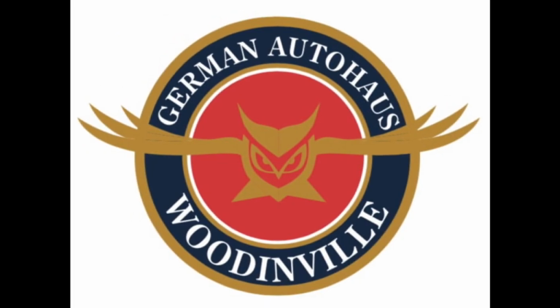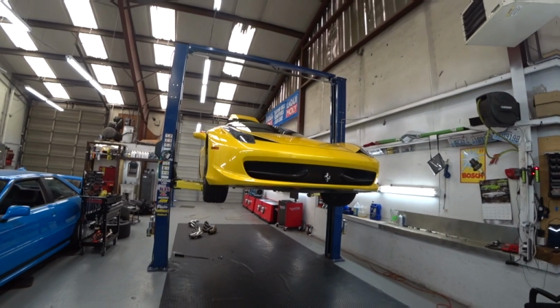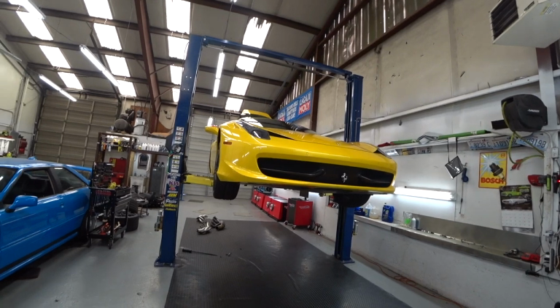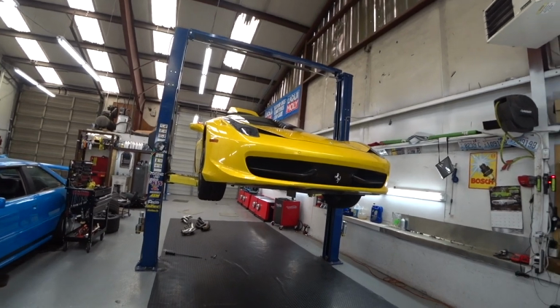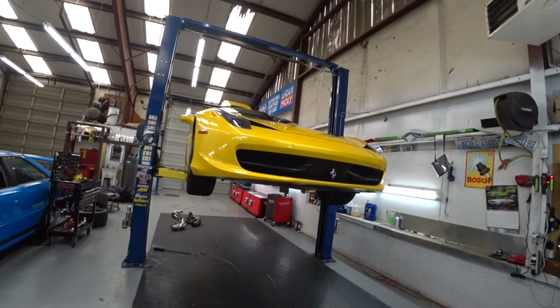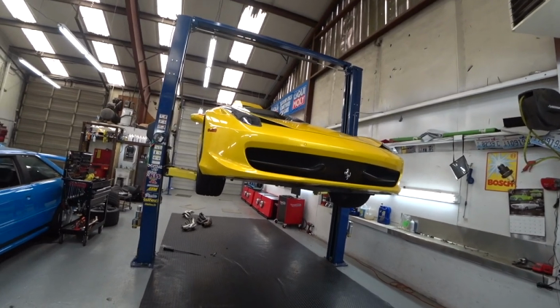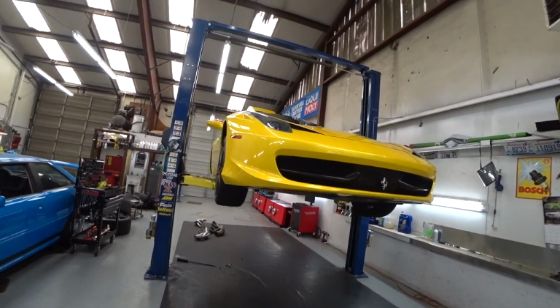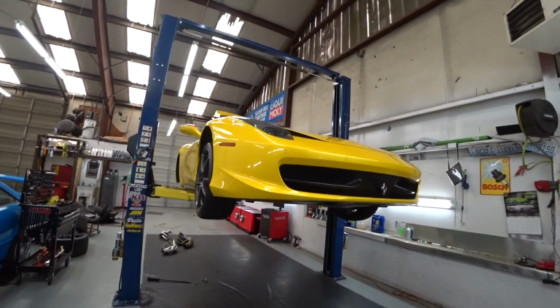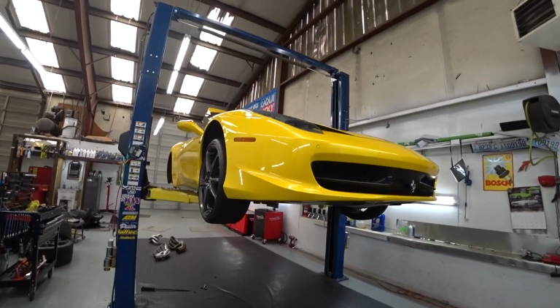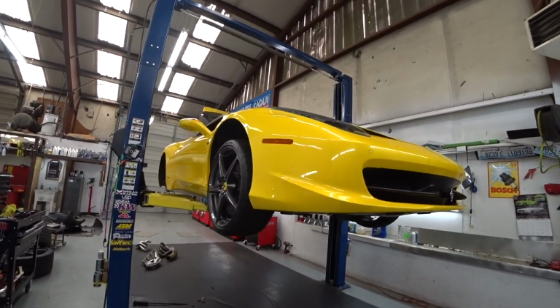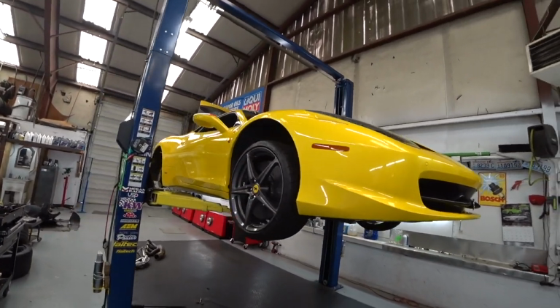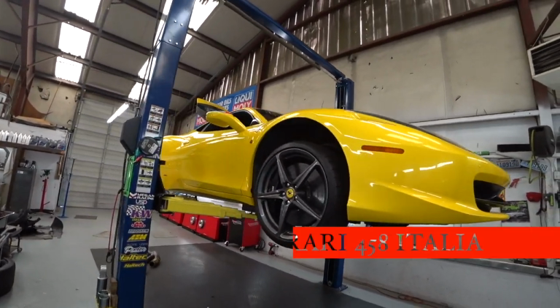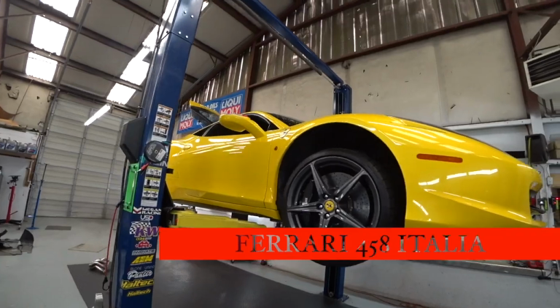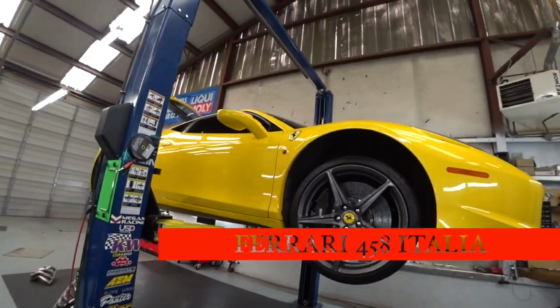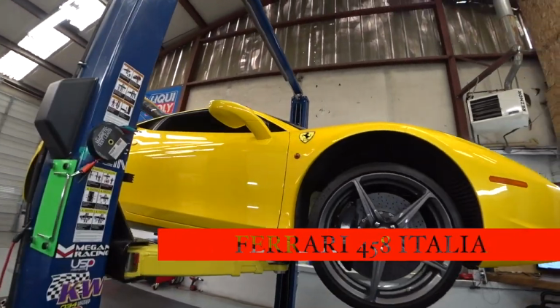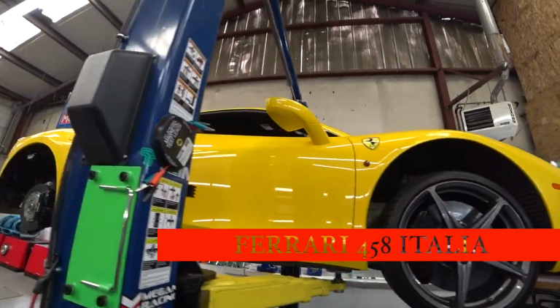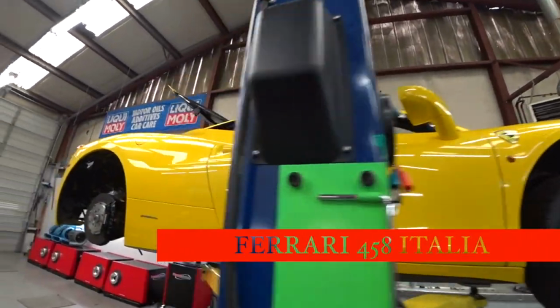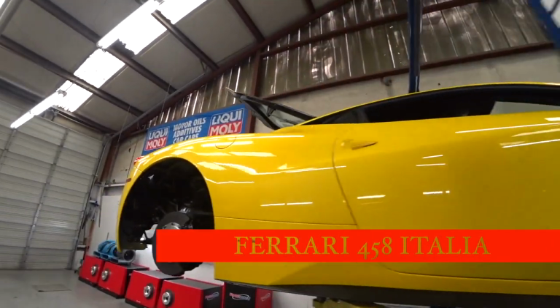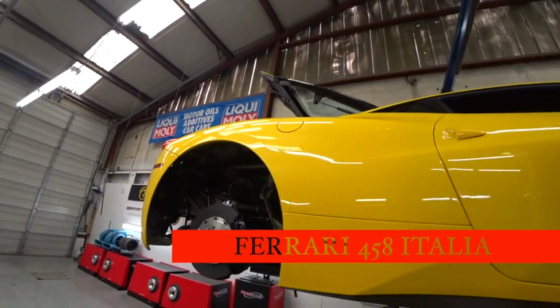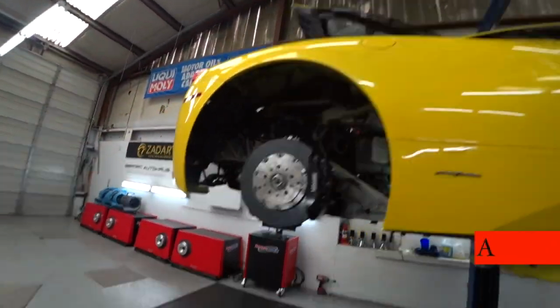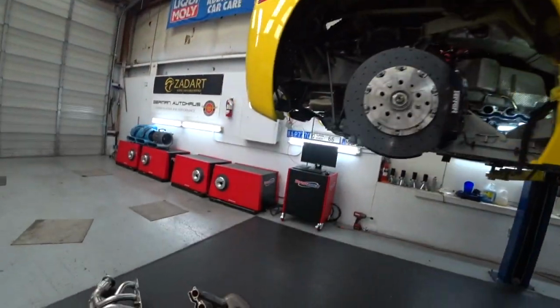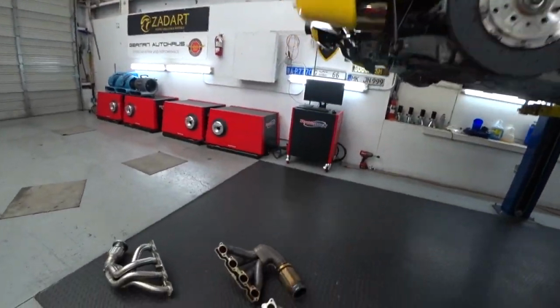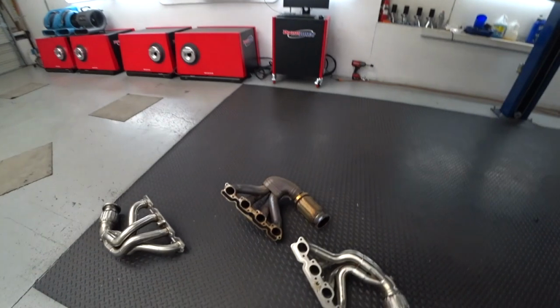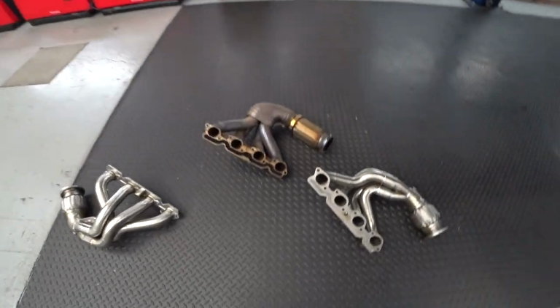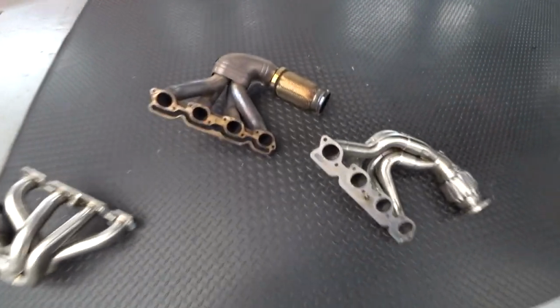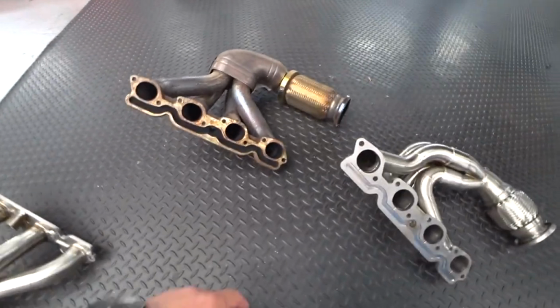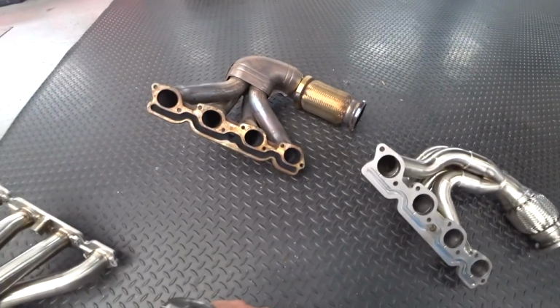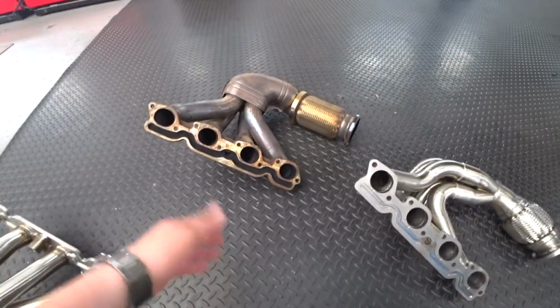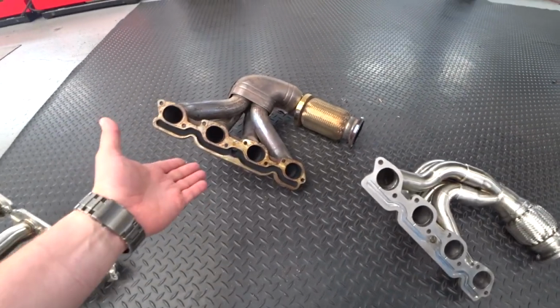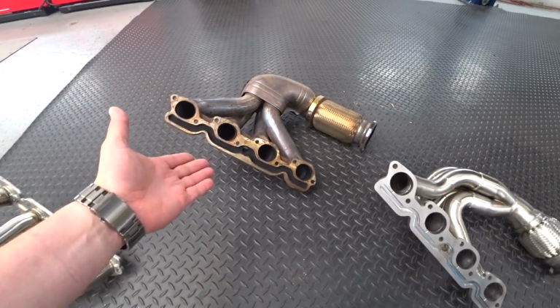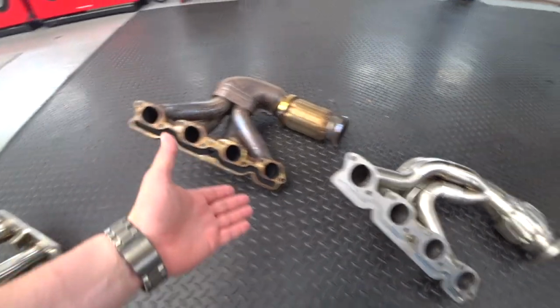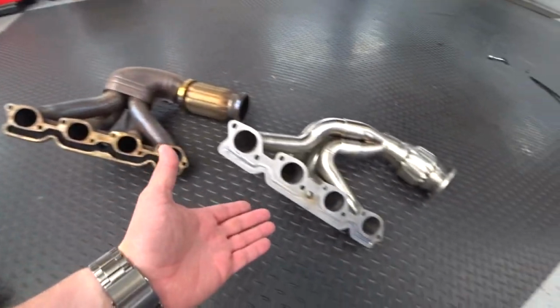Hello everybody and welcome back to German Auto House. Today we are working on a Ferrari 458 — beautiful car. German really loves it. He wants to do an upgrade on his exhaust, so we are doing an upgrade to his exhaust, replacing the stock with the new.